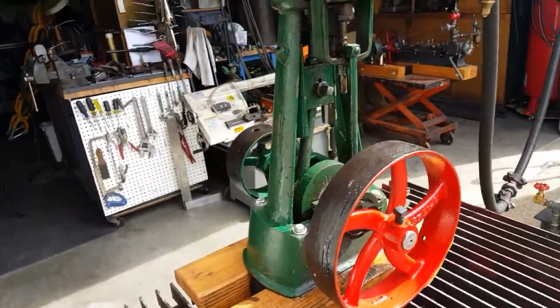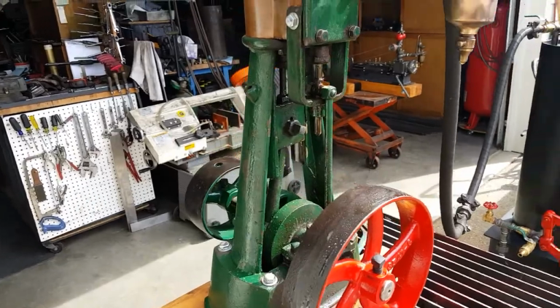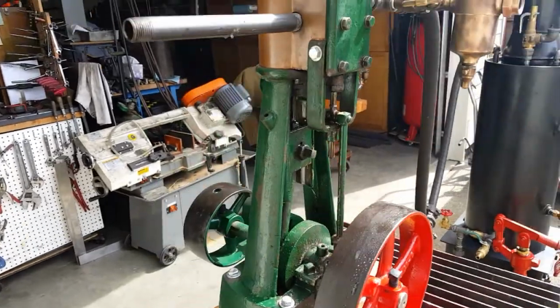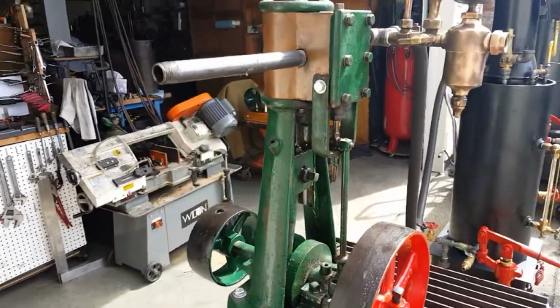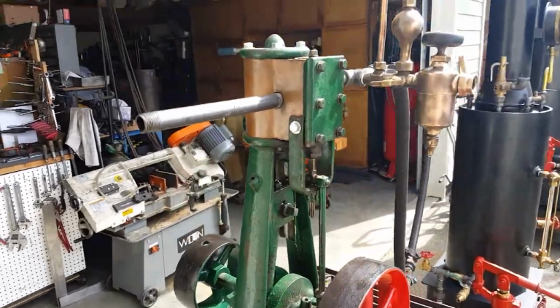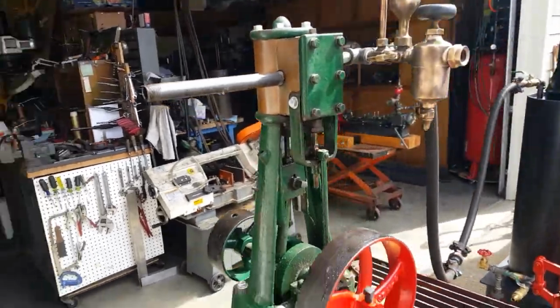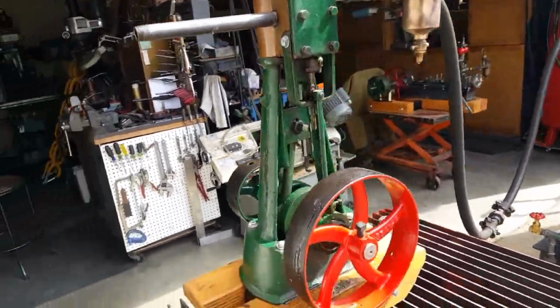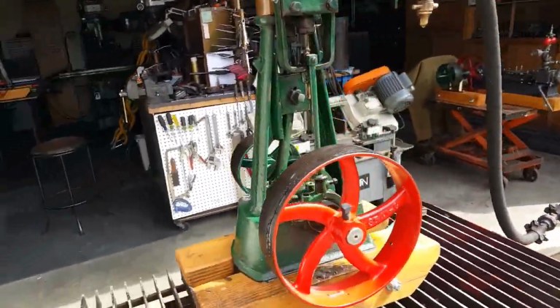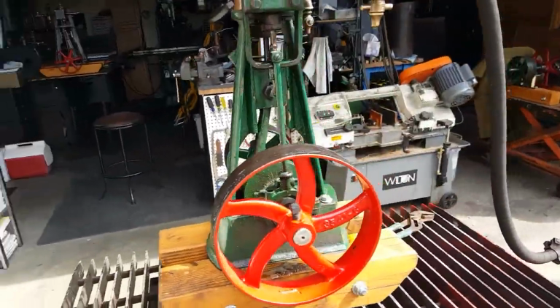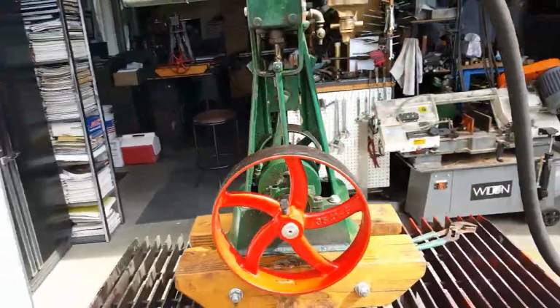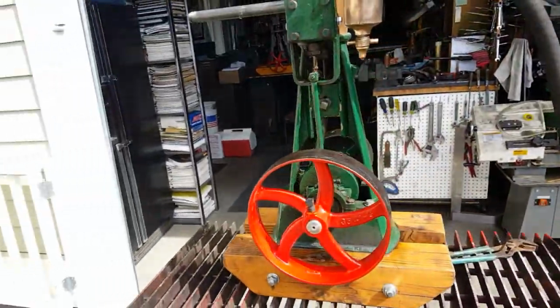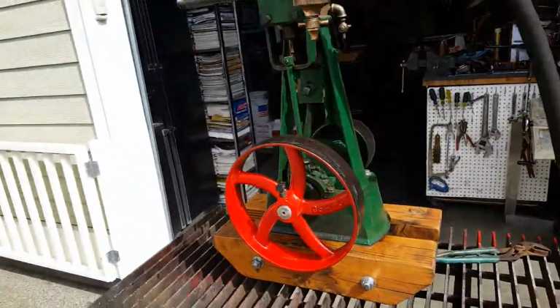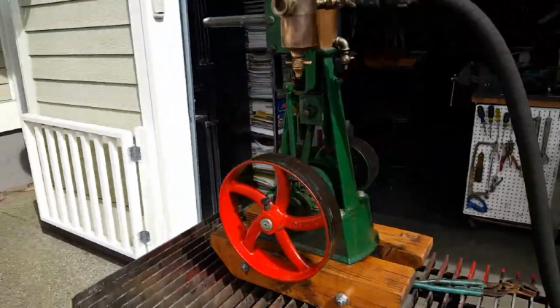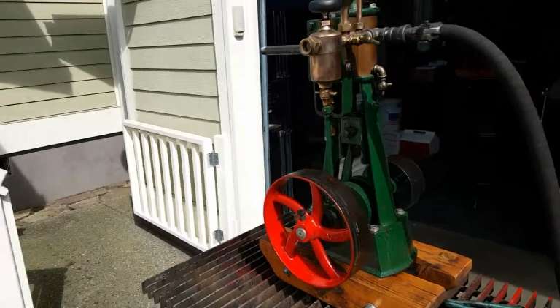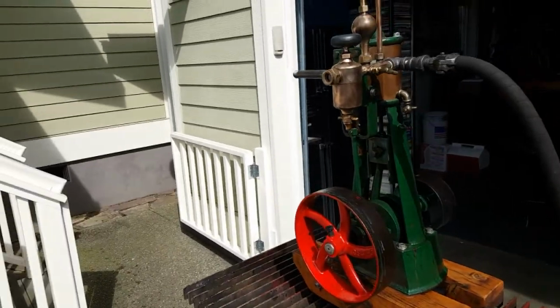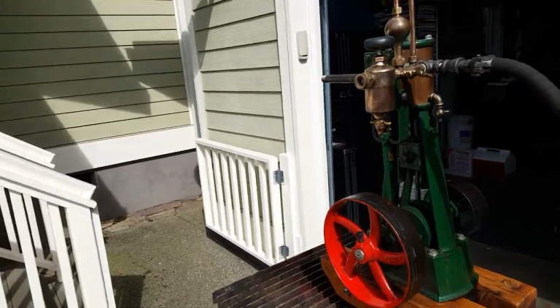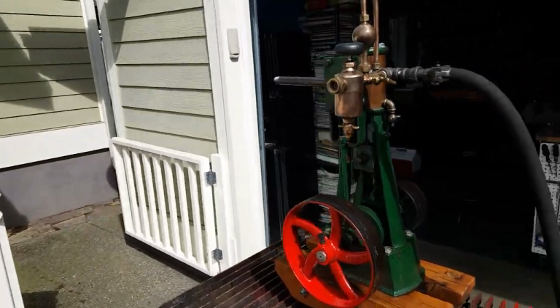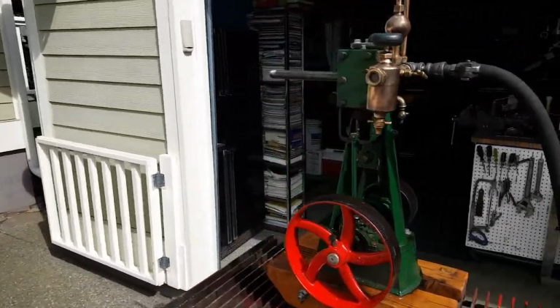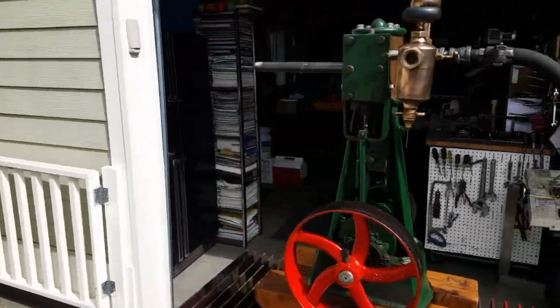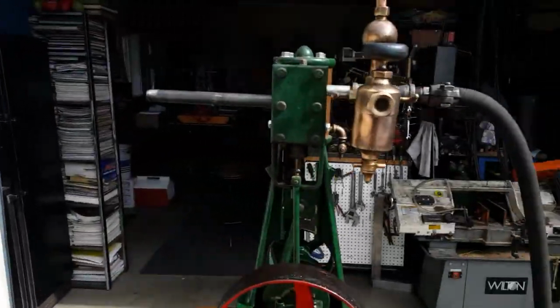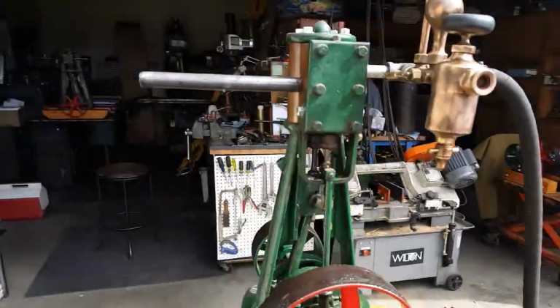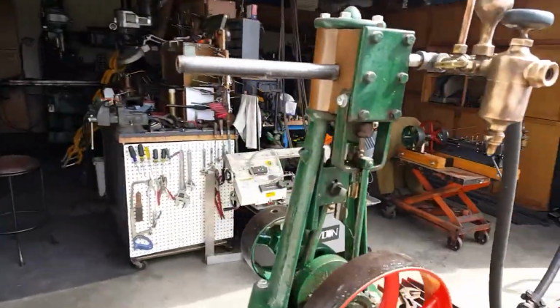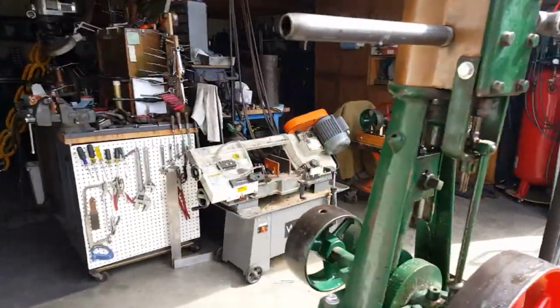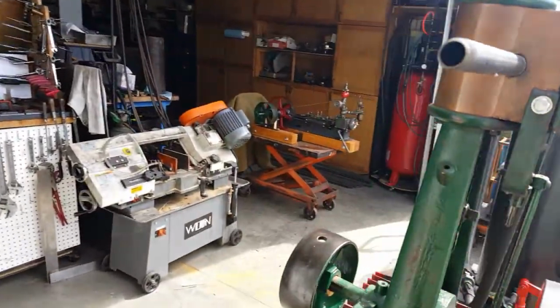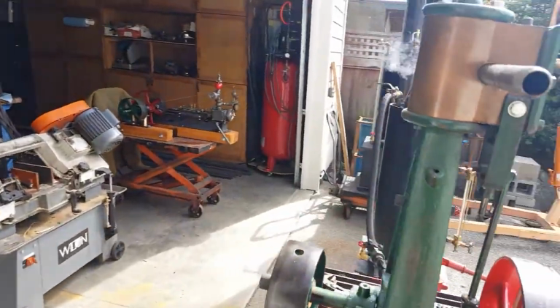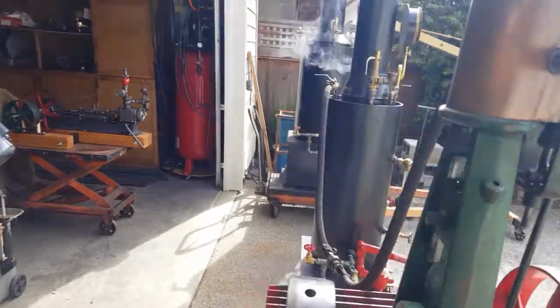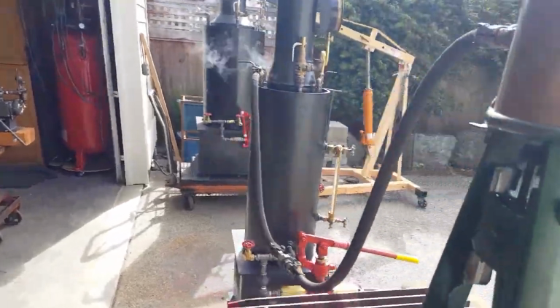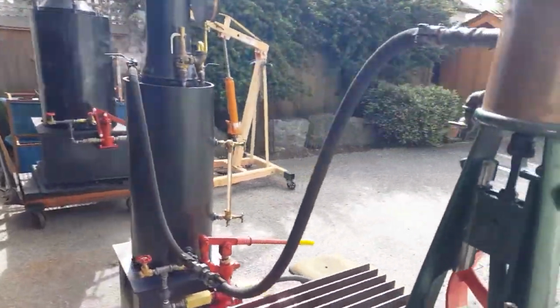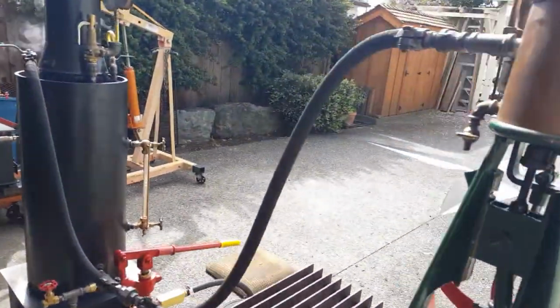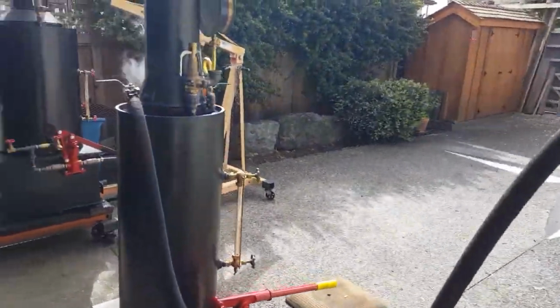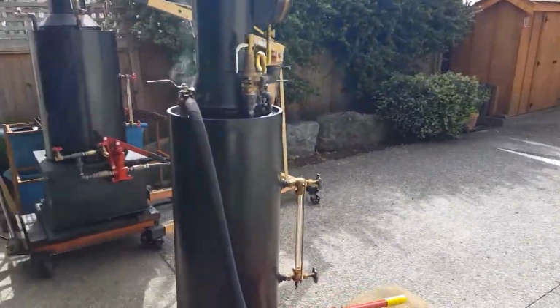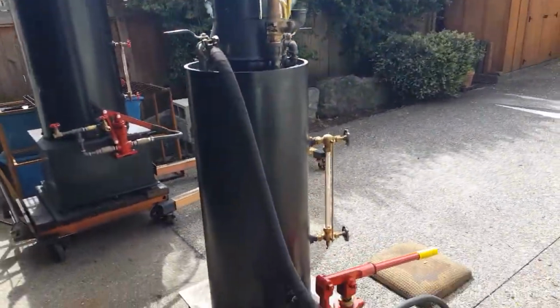It's an antique, been in my collection for years. I'll run it on steam — I've got it connected to one of my 12 inch boilers, right there.